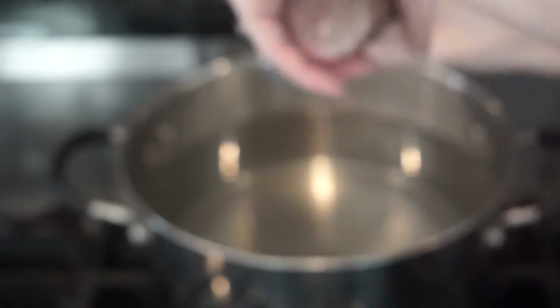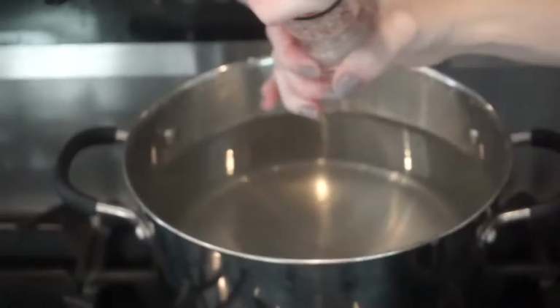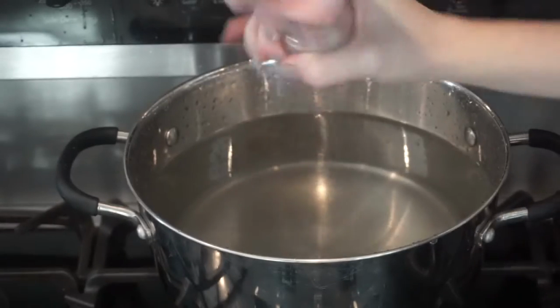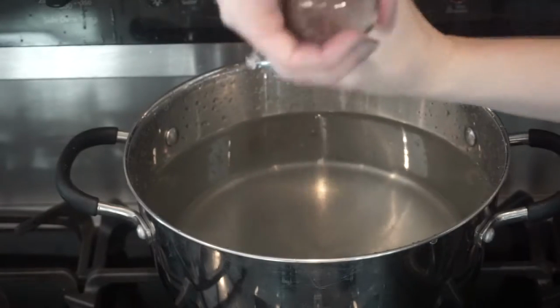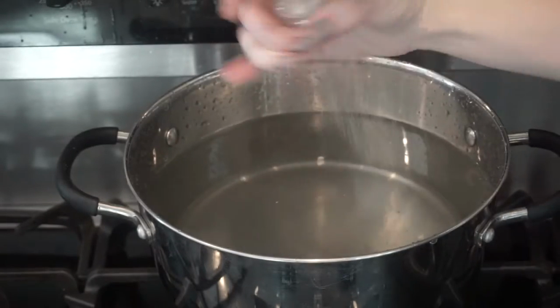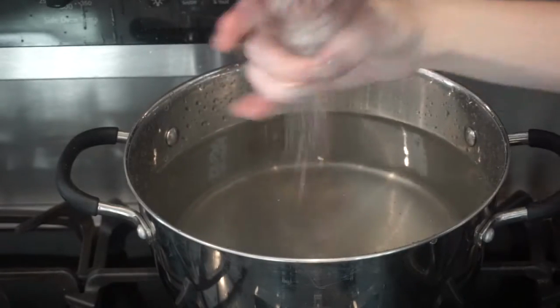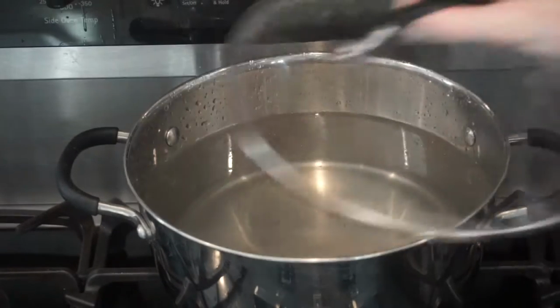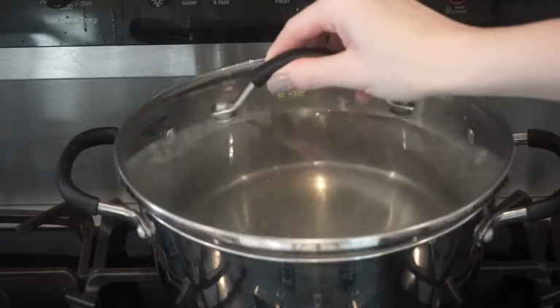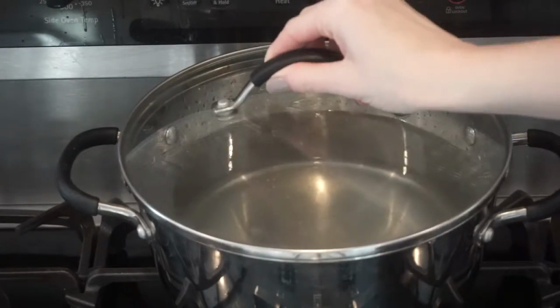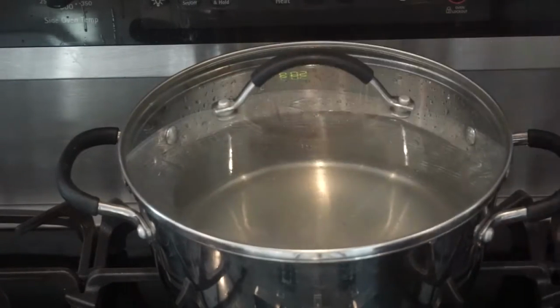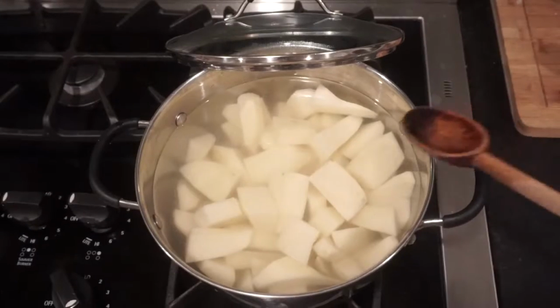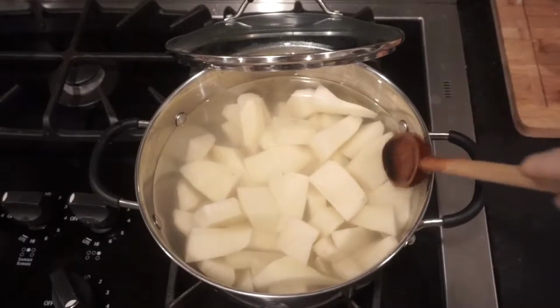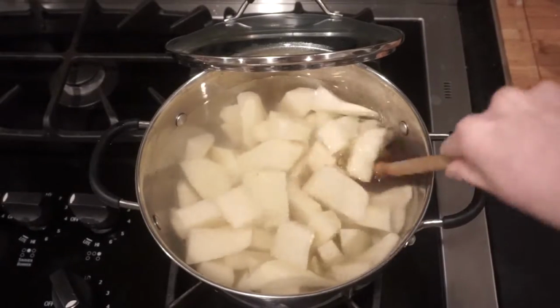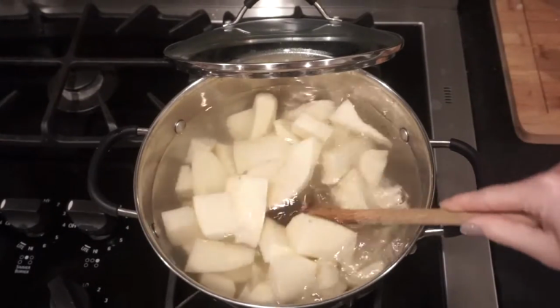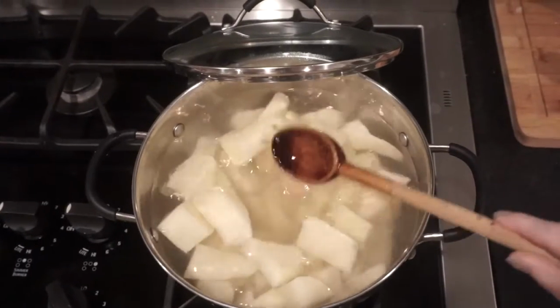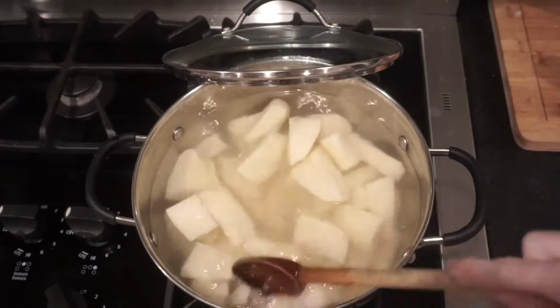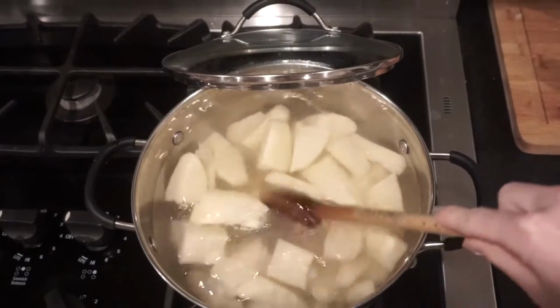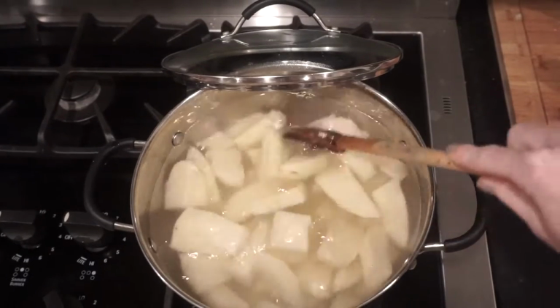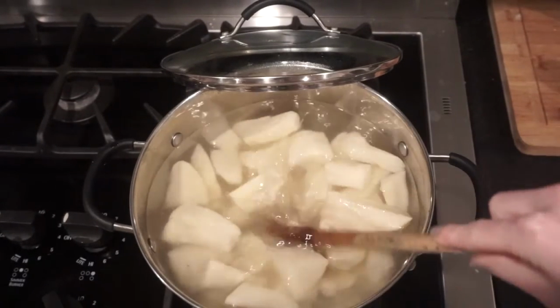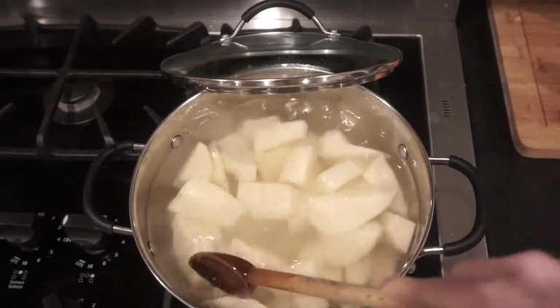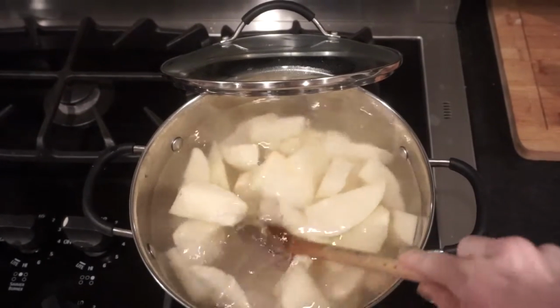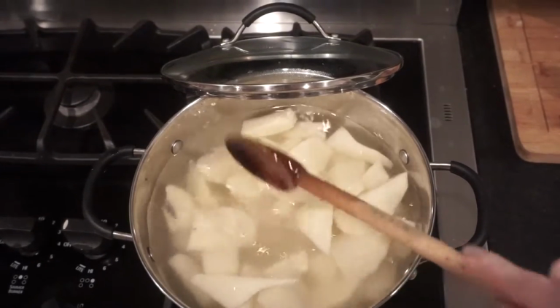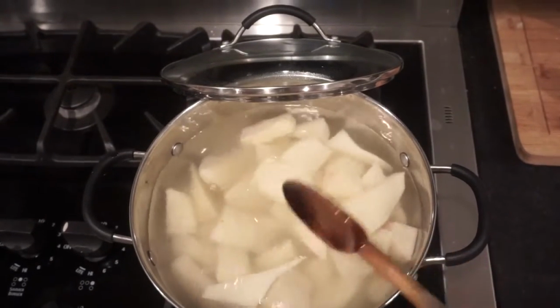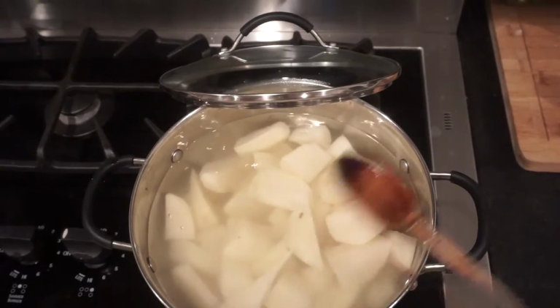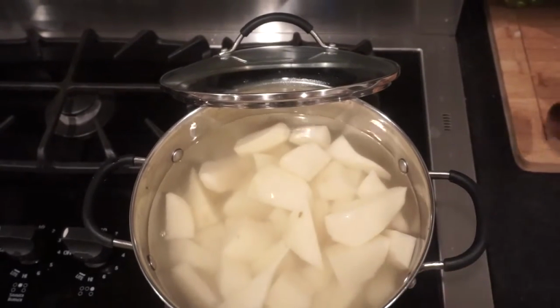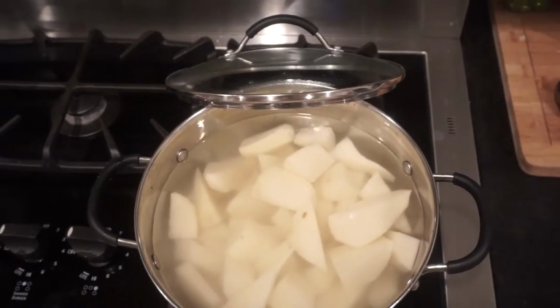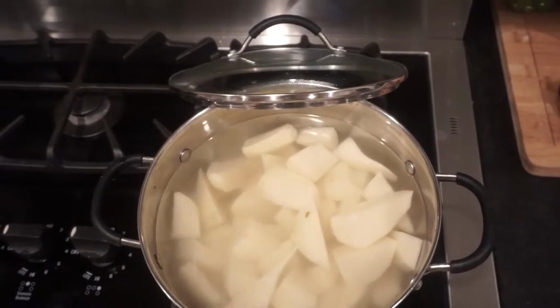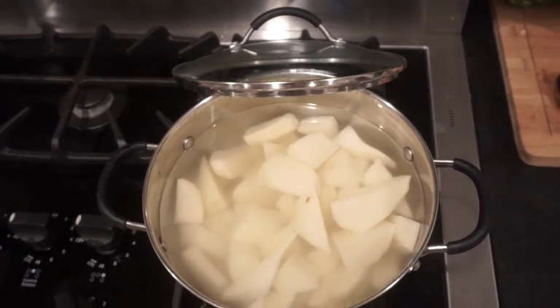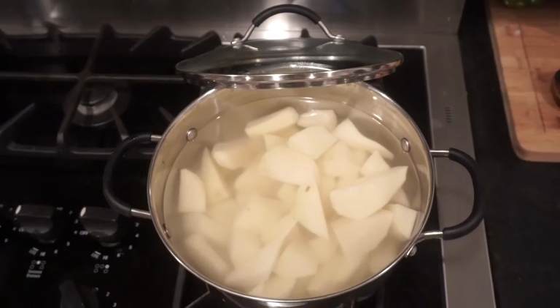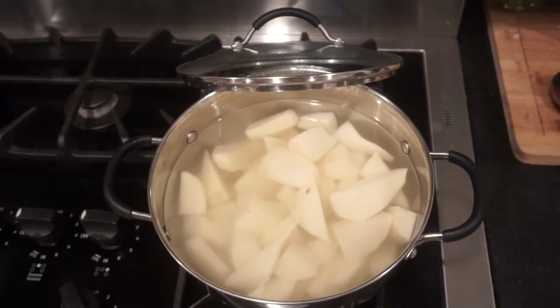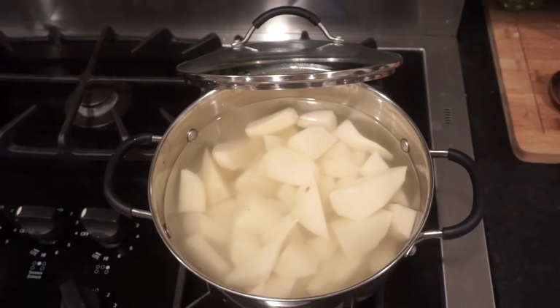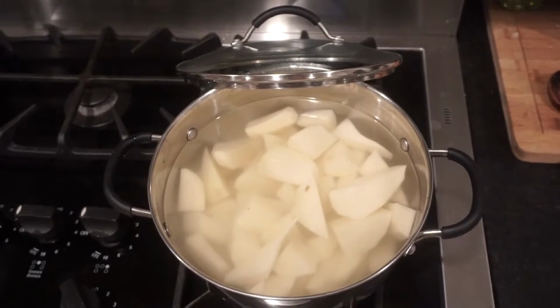I also like to season my water with salt — this is optional, I've always done it, it's just a habit and I love the way it tastes. I used five russet potatoes. I didn't show you me peeling or cutting them, it's pretty self-explanatory.